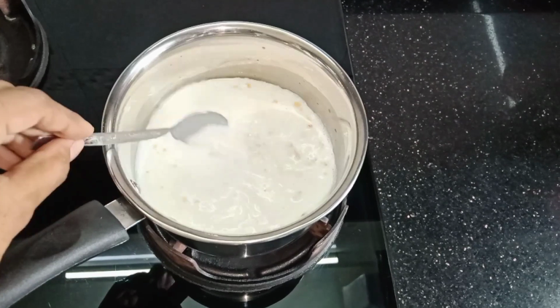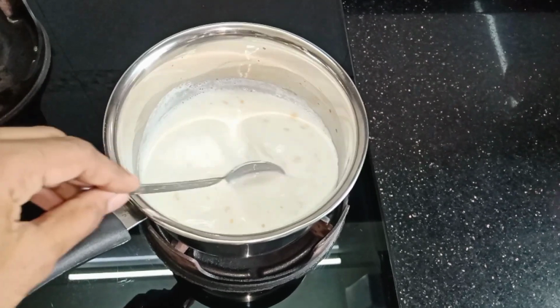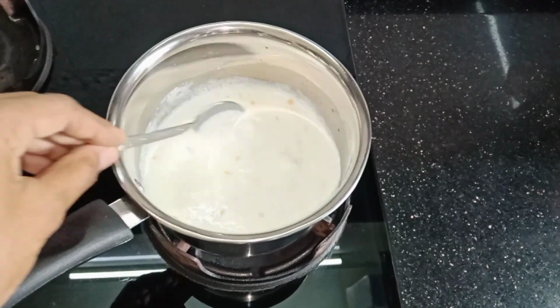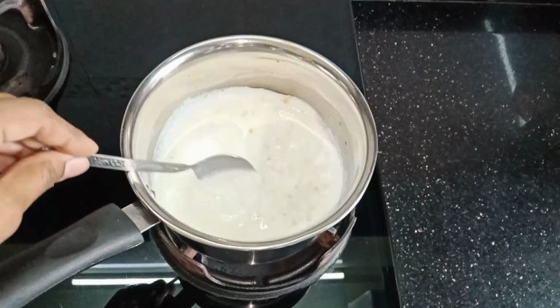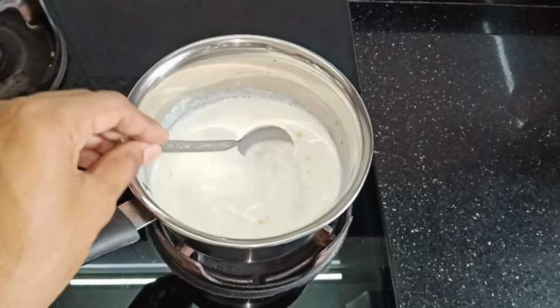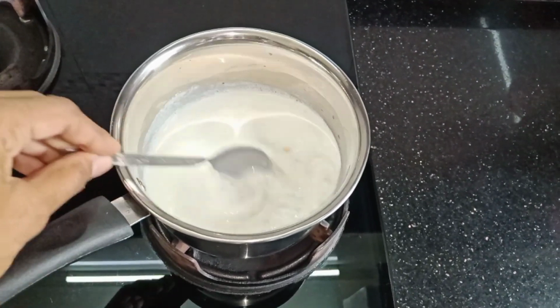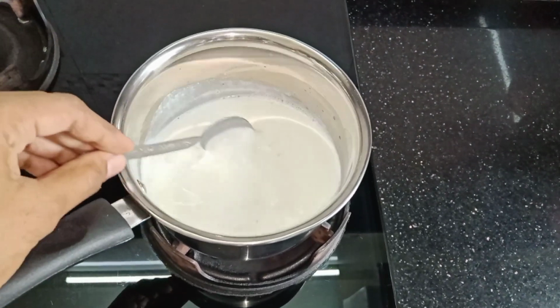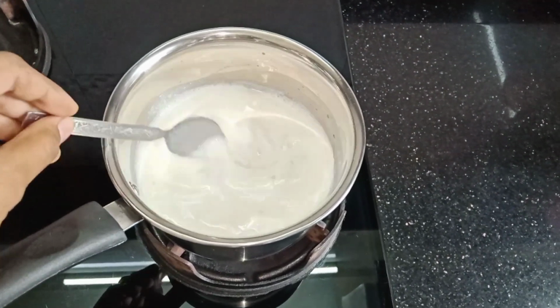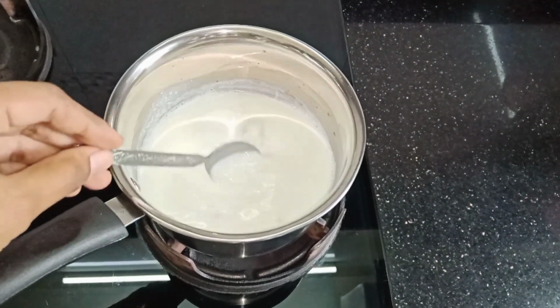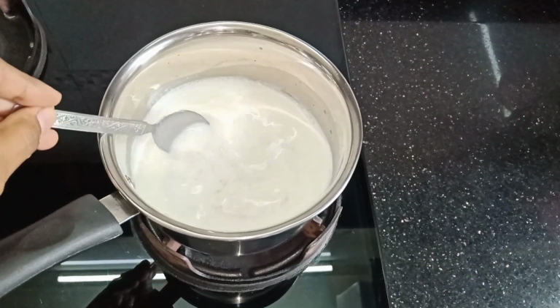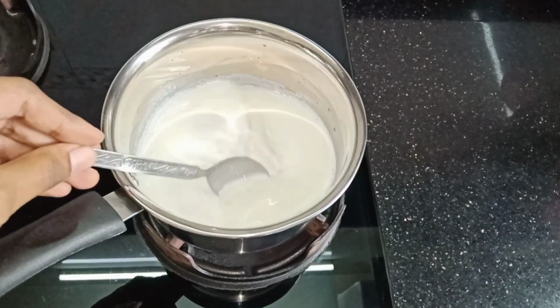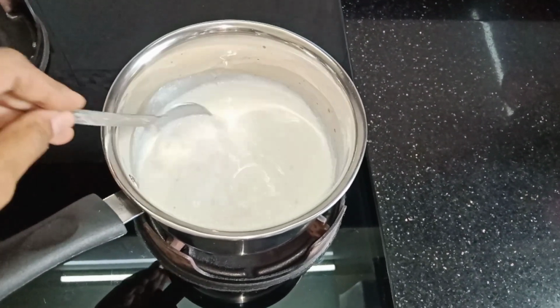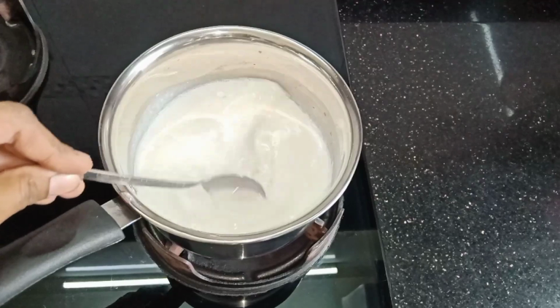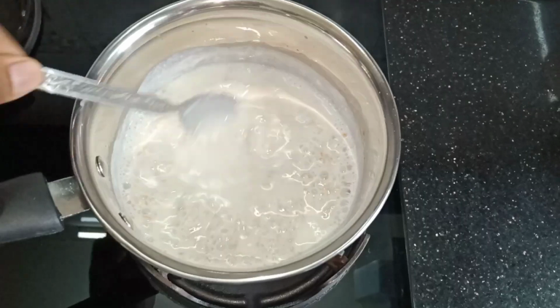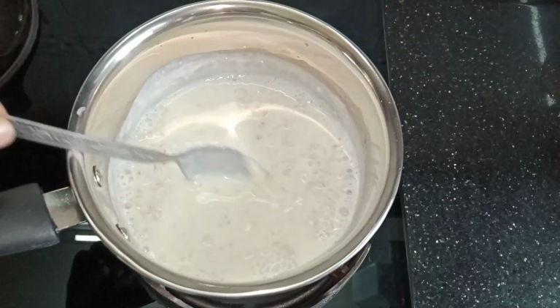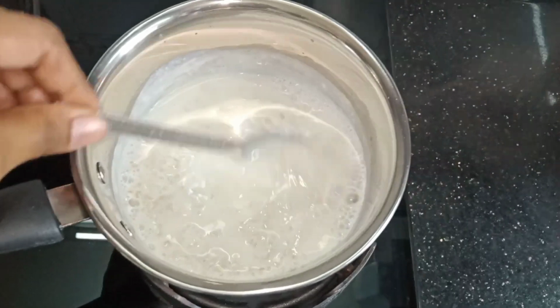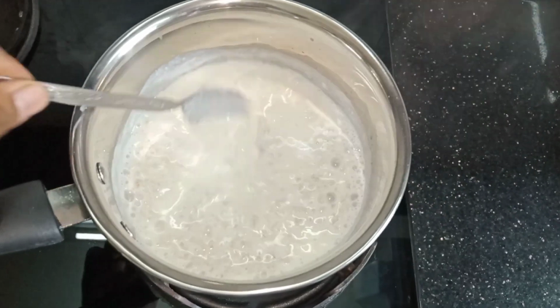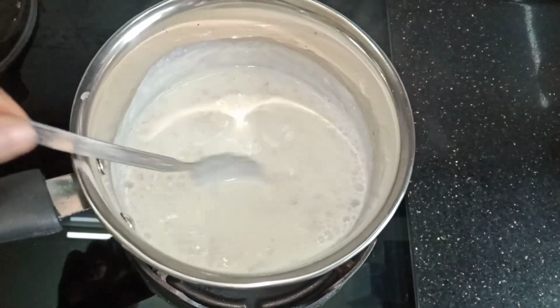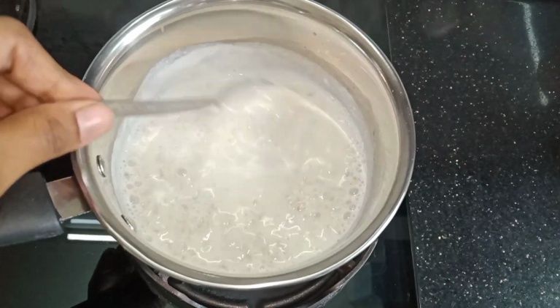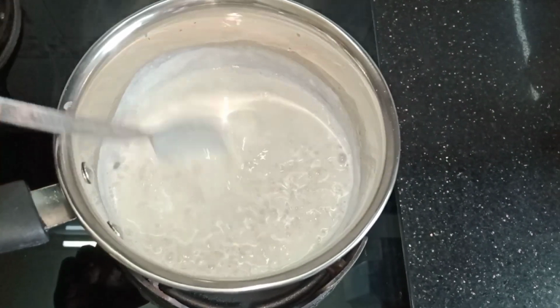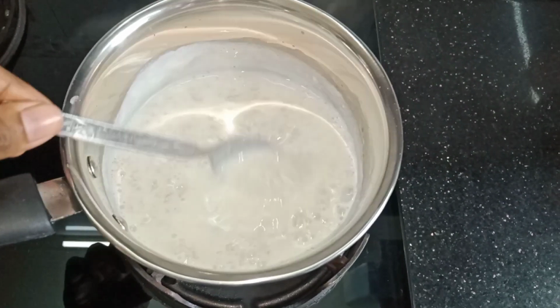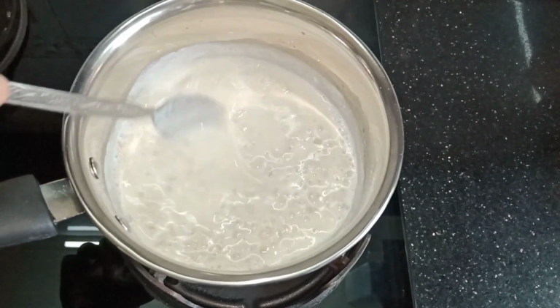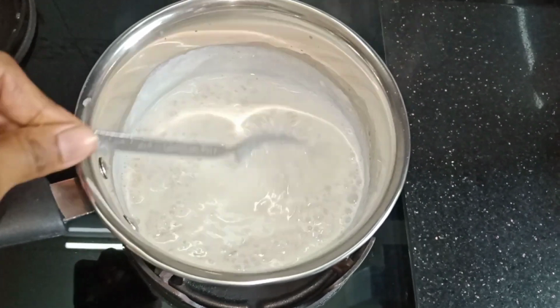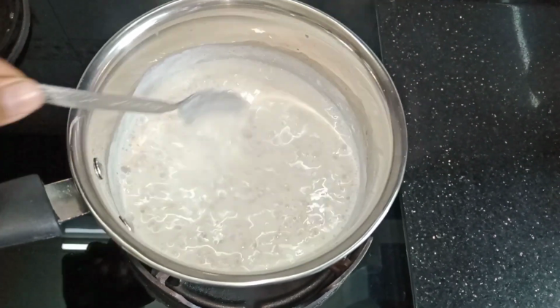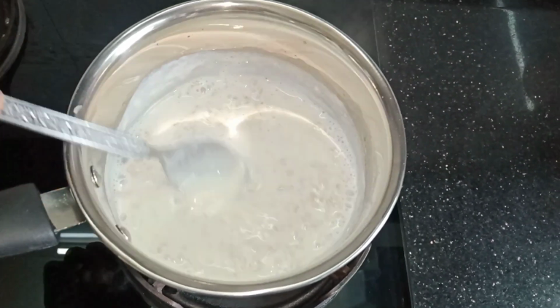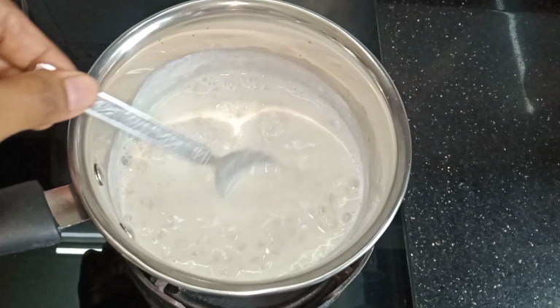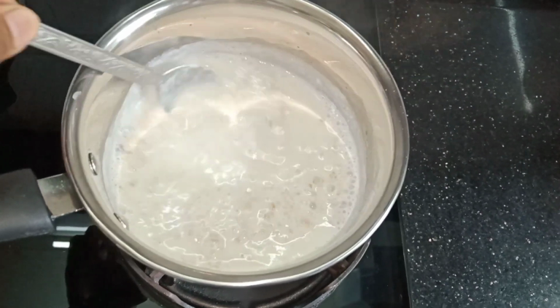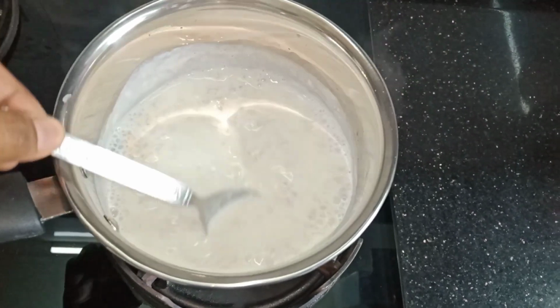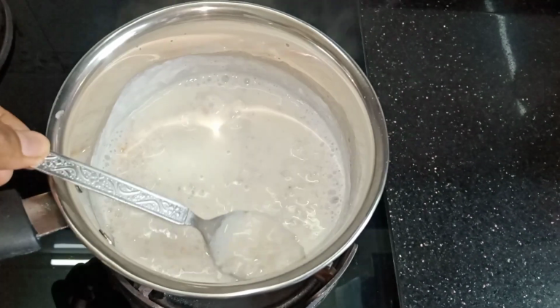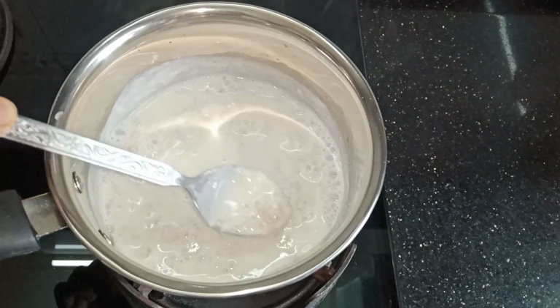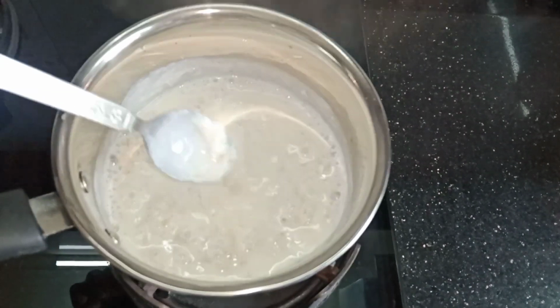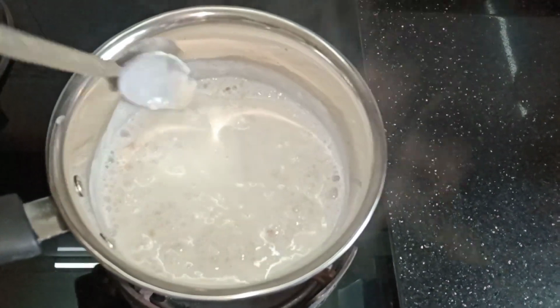I am using instant oats rather than rolled oats, because rolled oats take a lot of time to cook. Now we will stir it so that it doesn't stick to the bottom. You can add 1 teaspoon of sugar, but I have not added any because I don't like sugar.